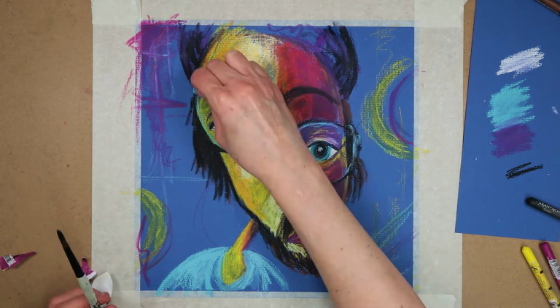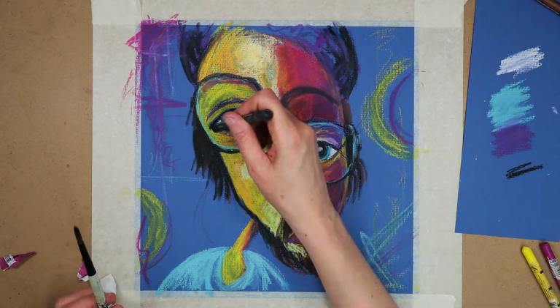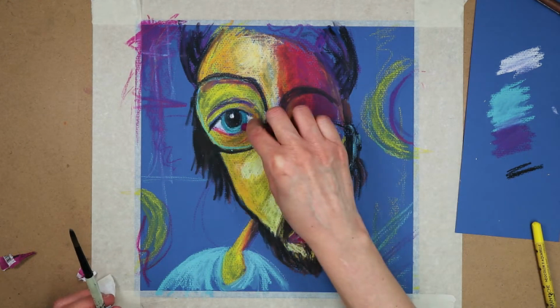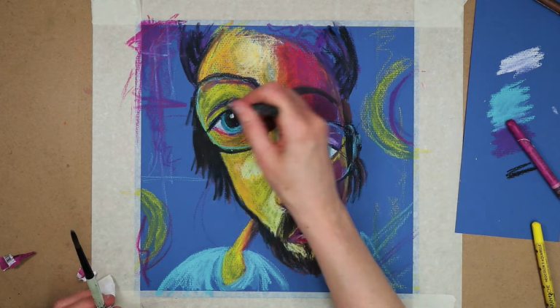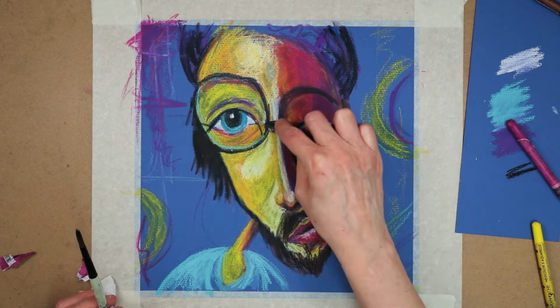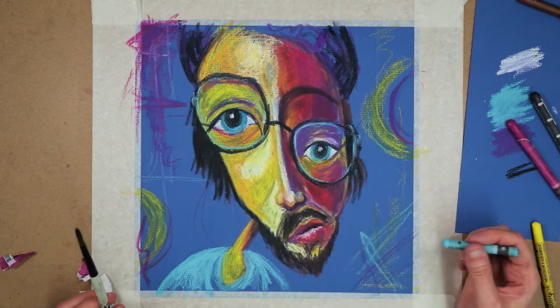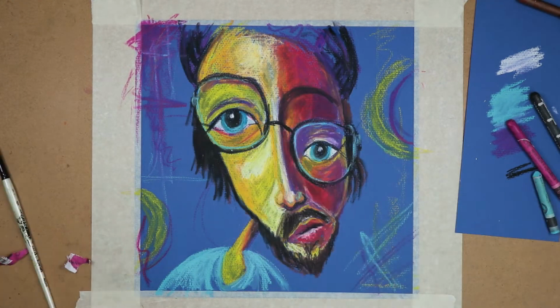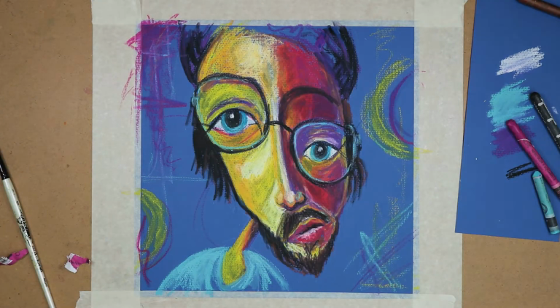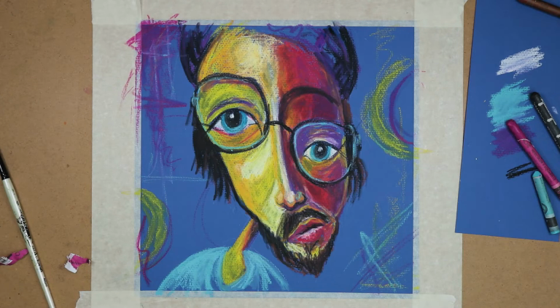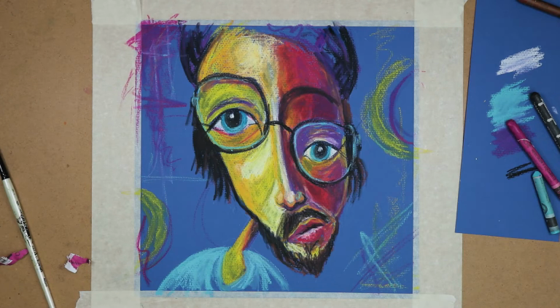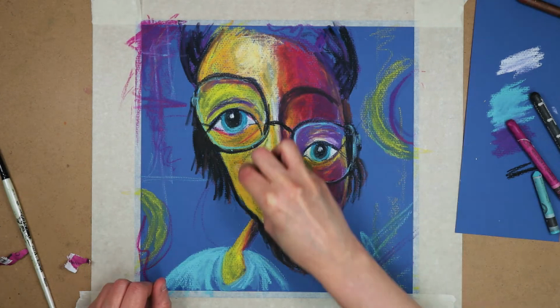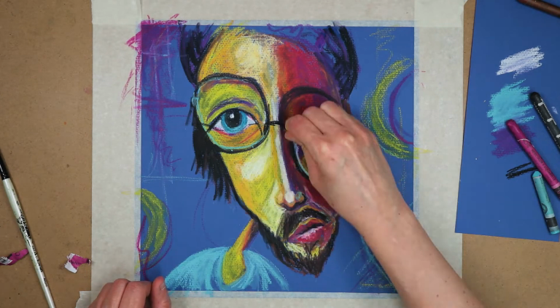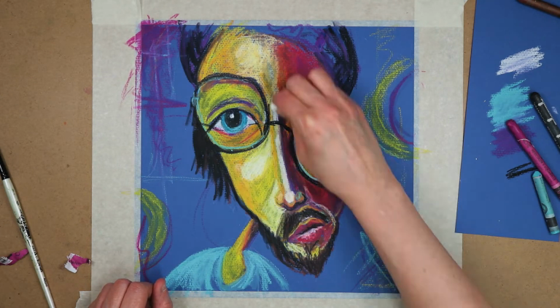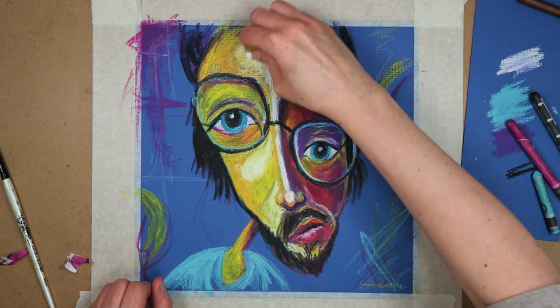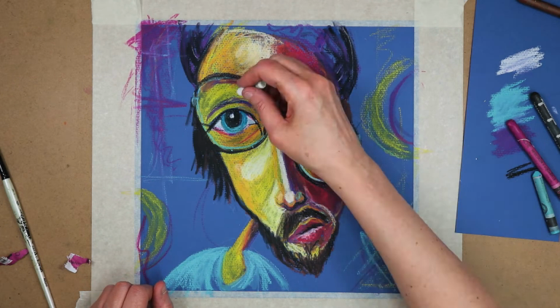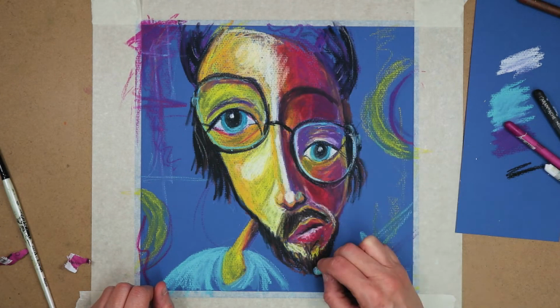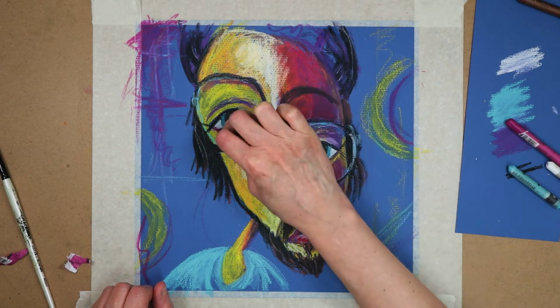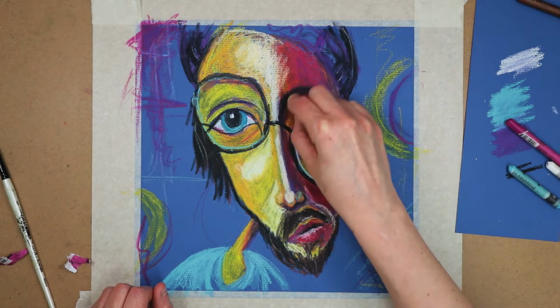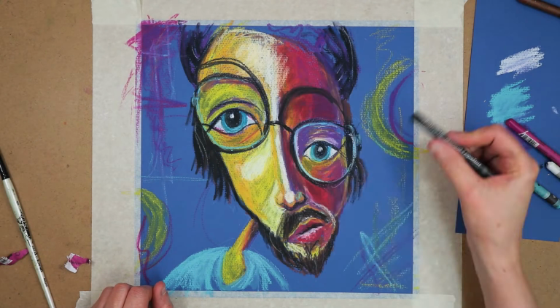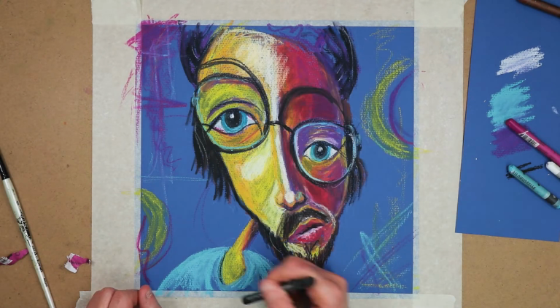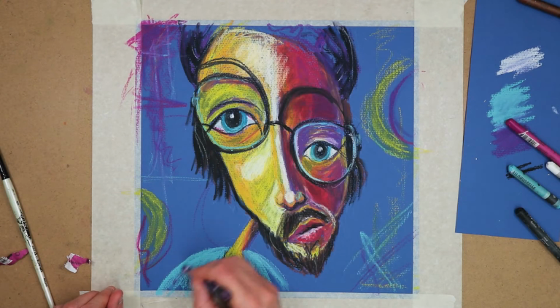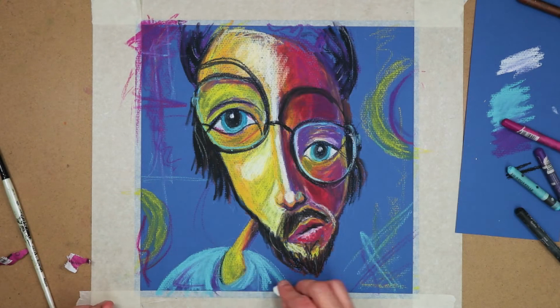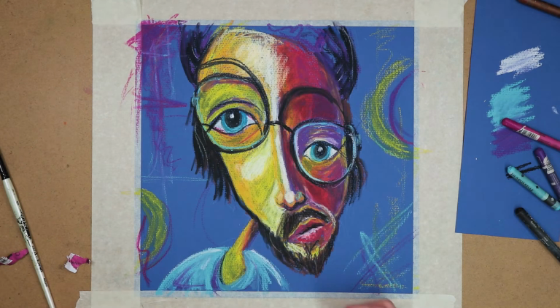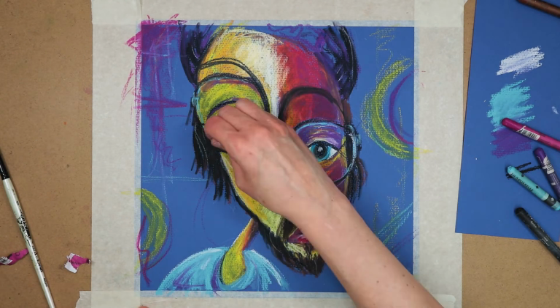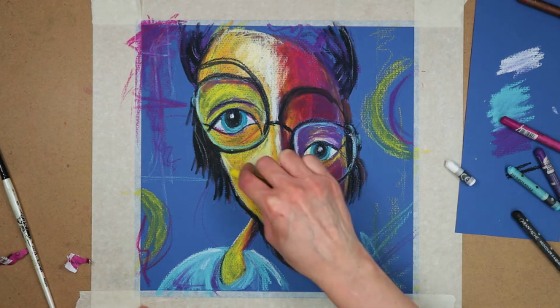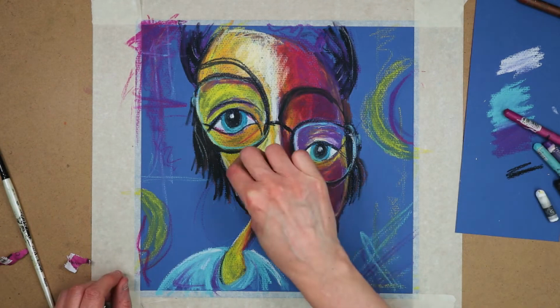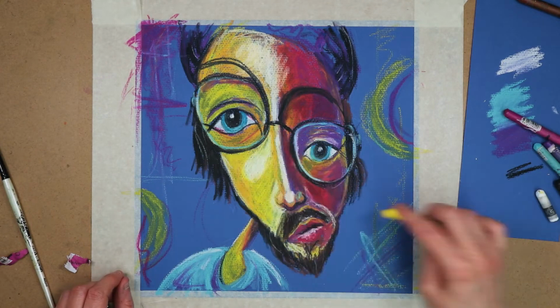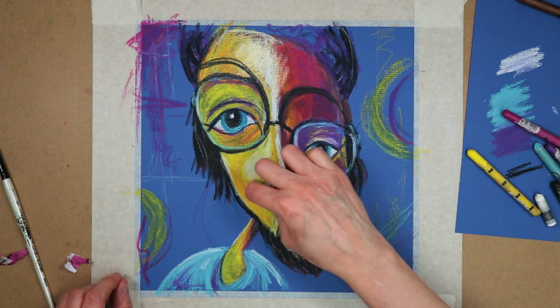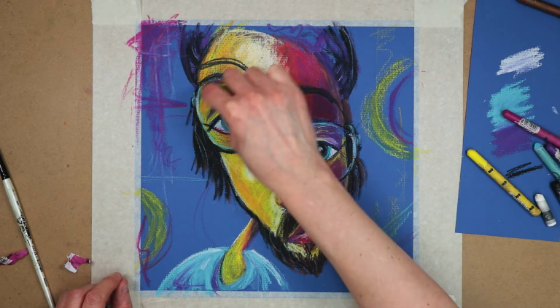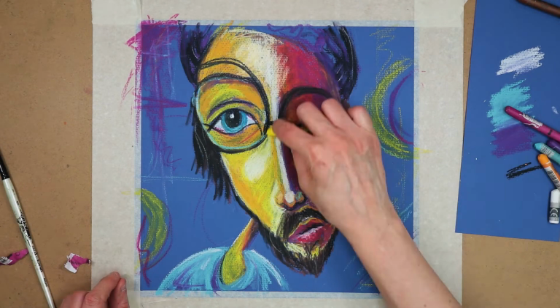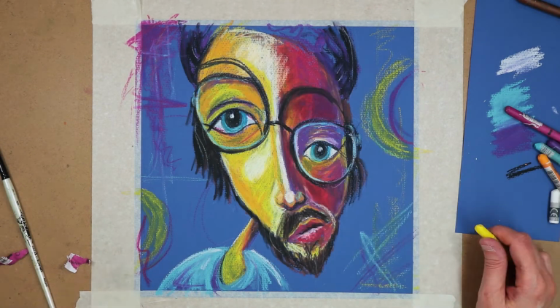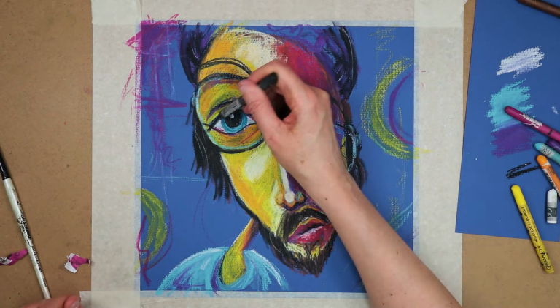I then added in a bit more Neocolor just to intensify some of the colour areas. Once I was happy with the colour, I used a Stabilo, or surface pencil, to draw black lines on the face.